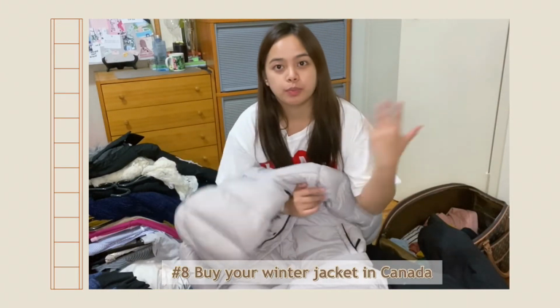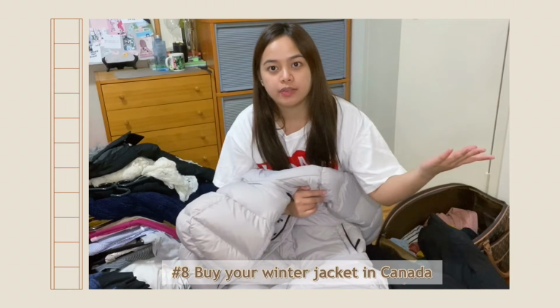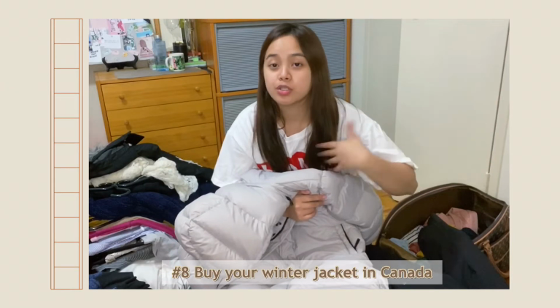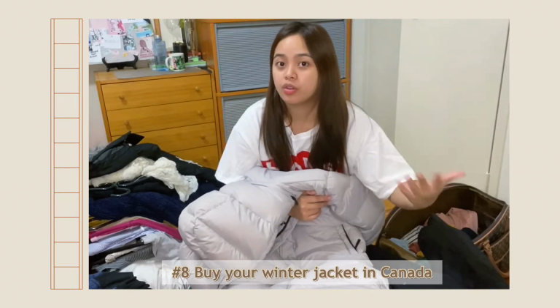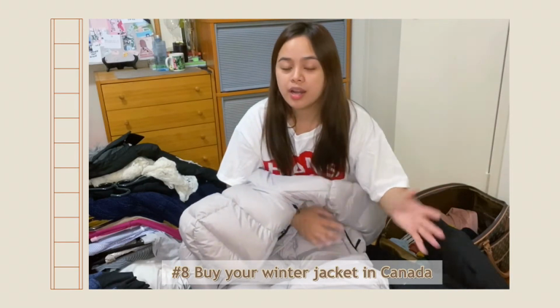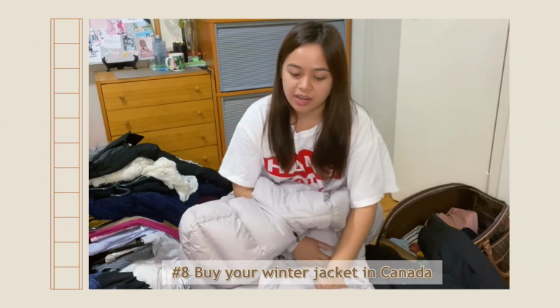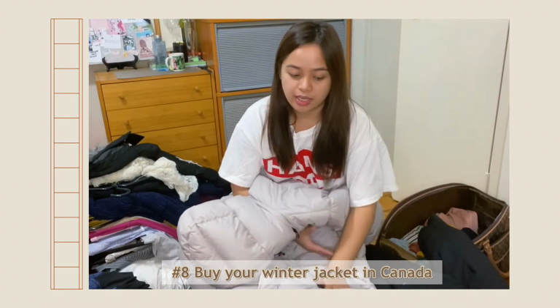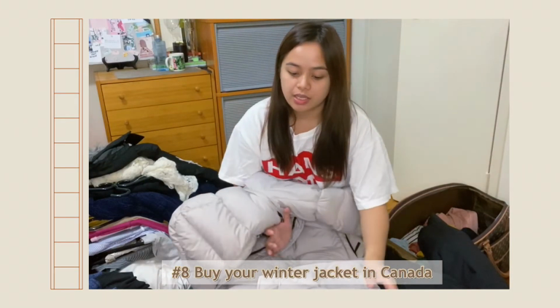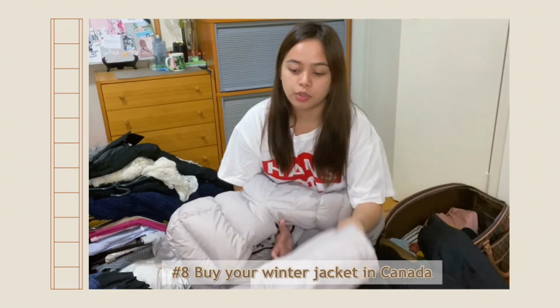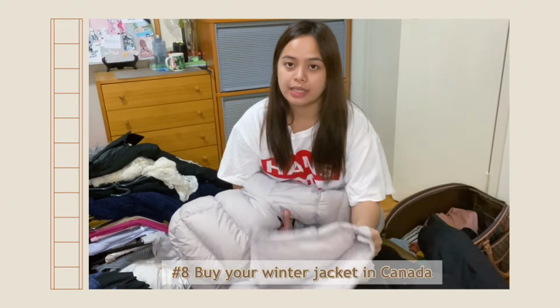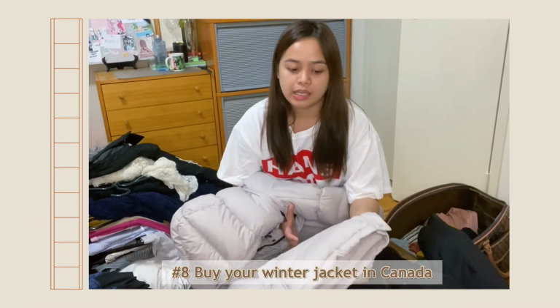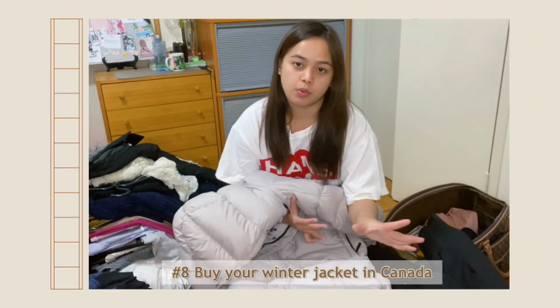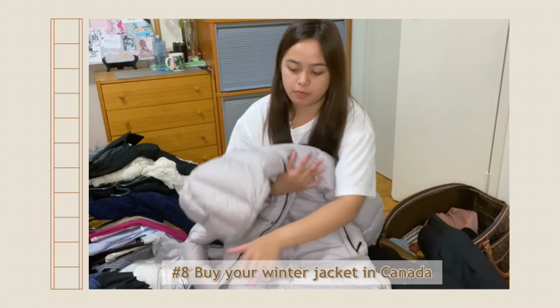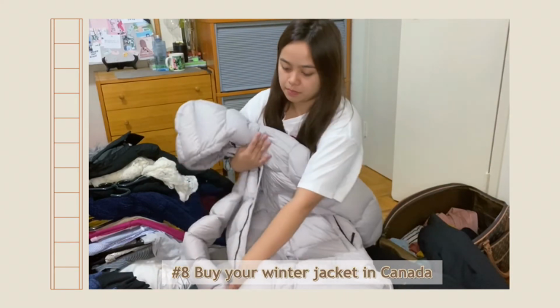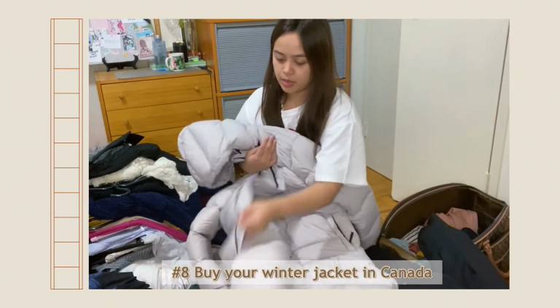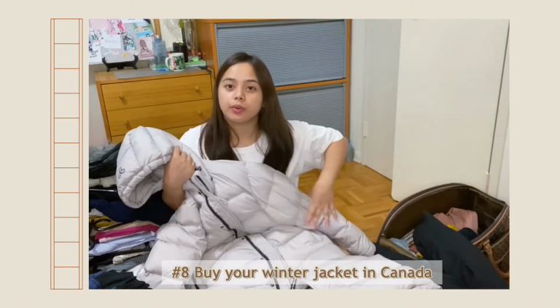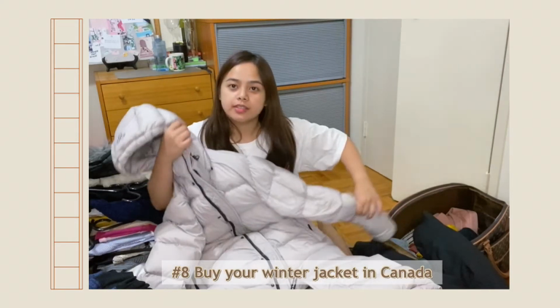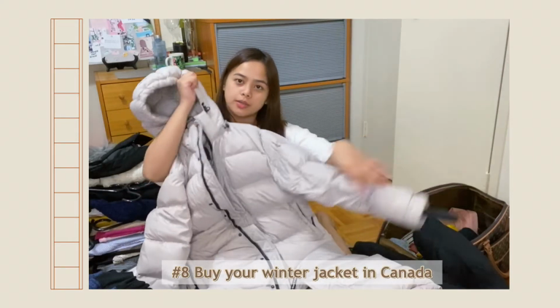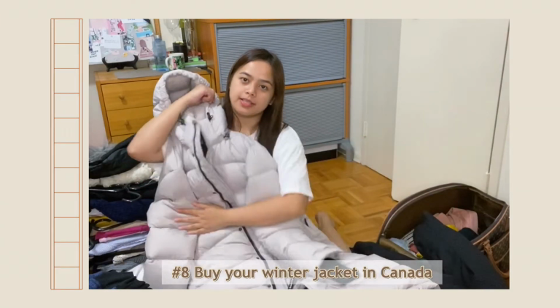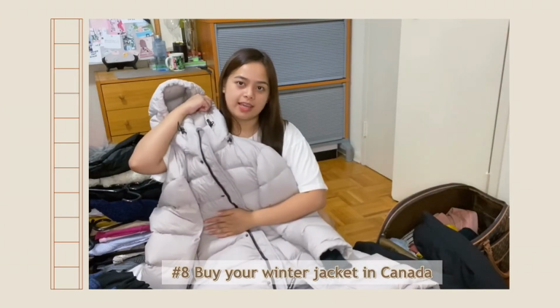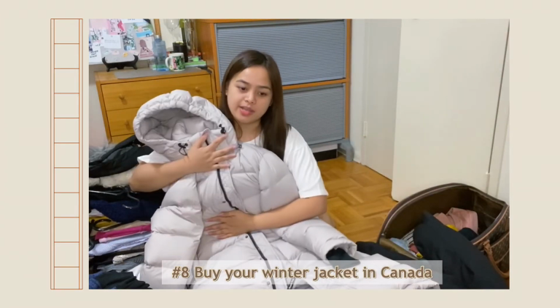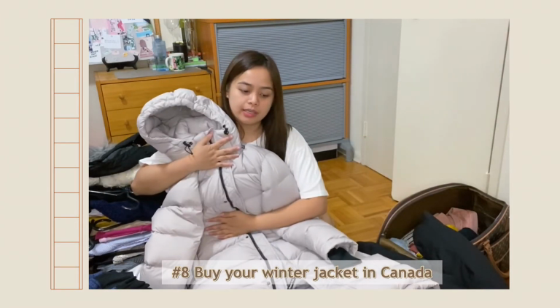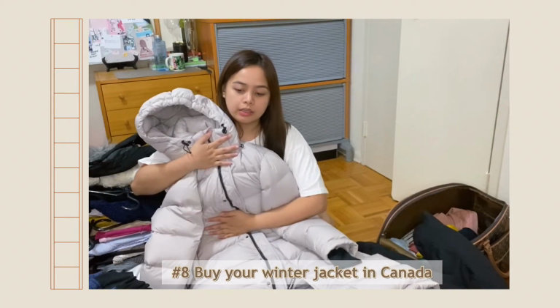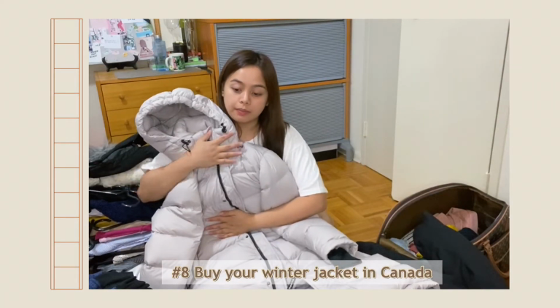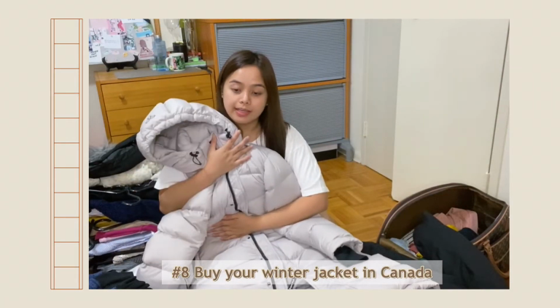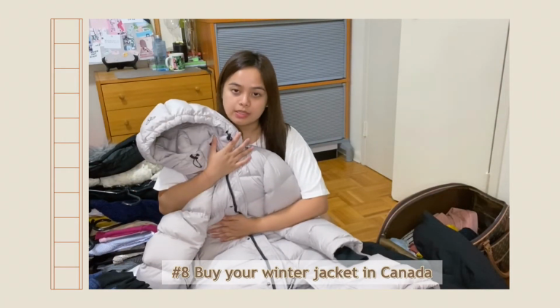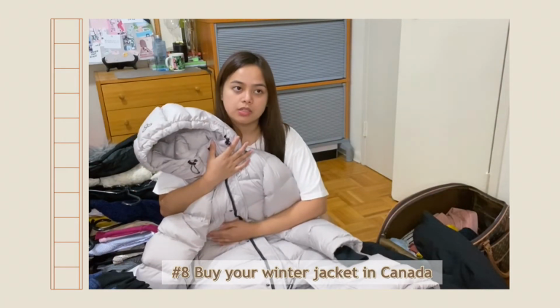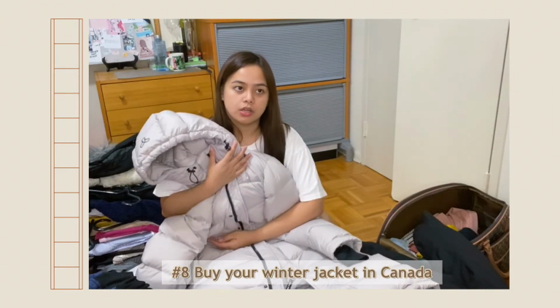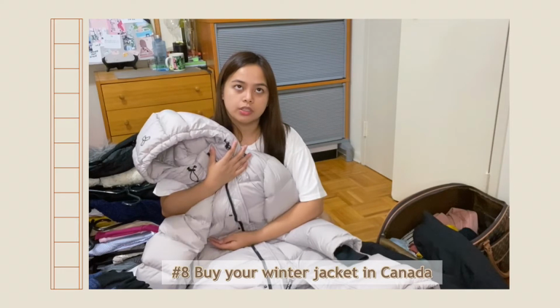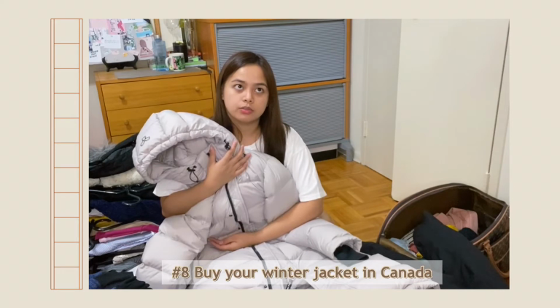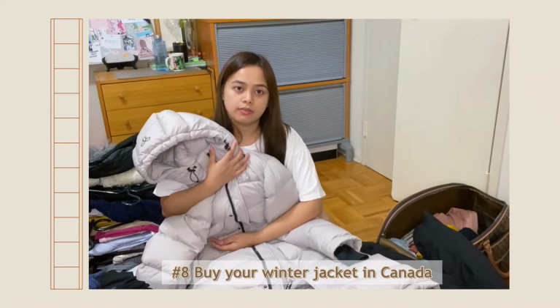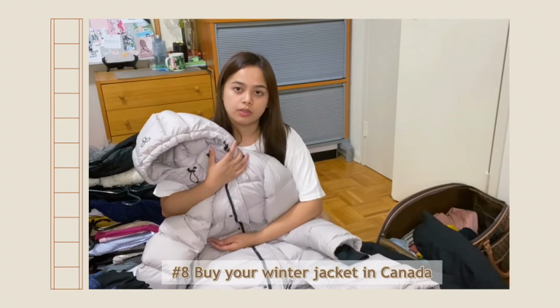When my travel time is an hour every day, this jacket really keeps me warm. I bought it during Boxing Day and it was a bit expensive — it's $325.